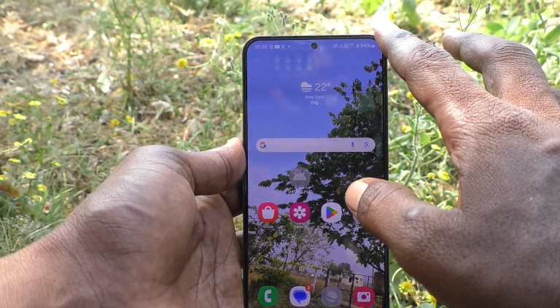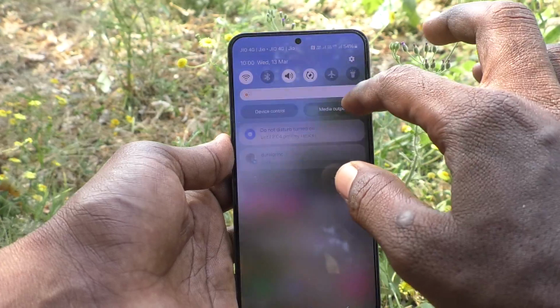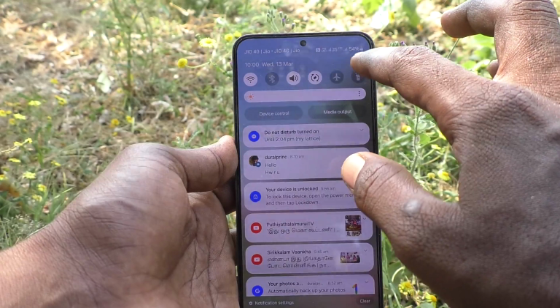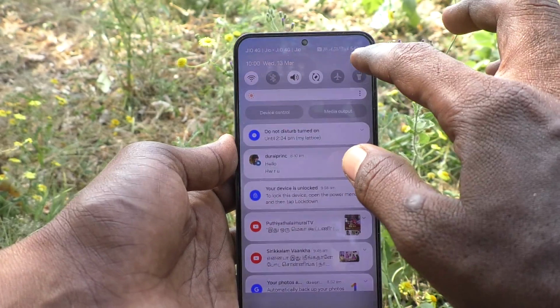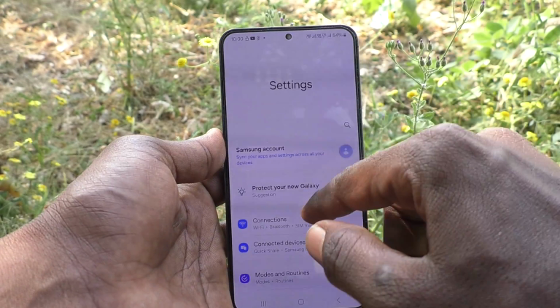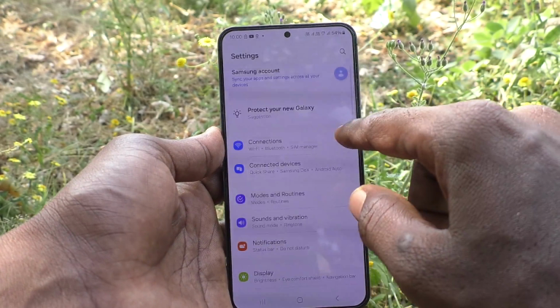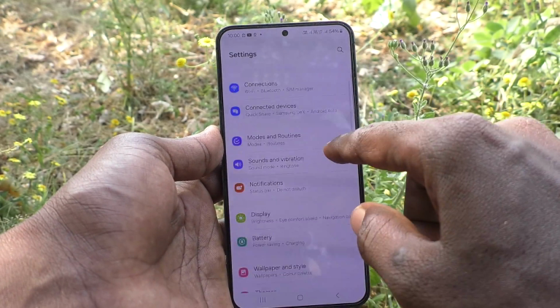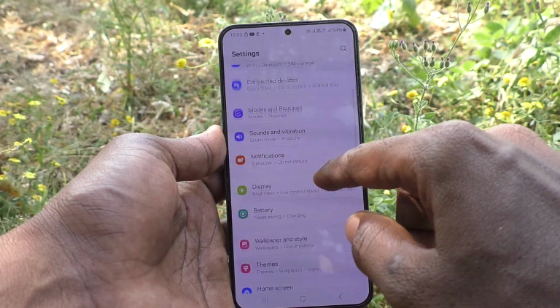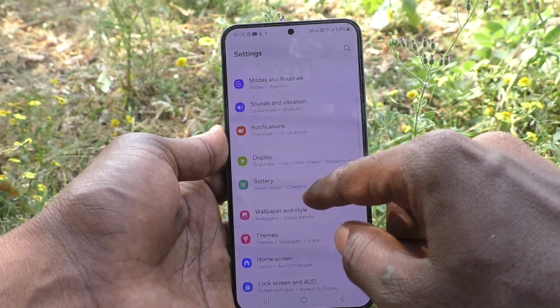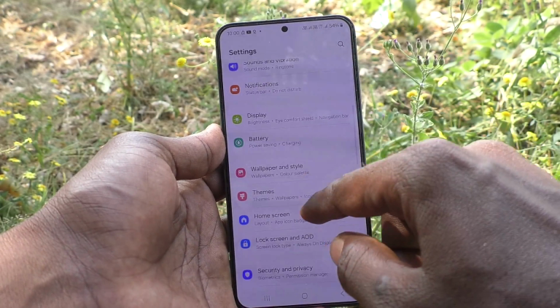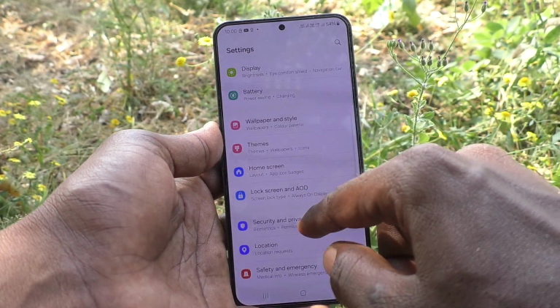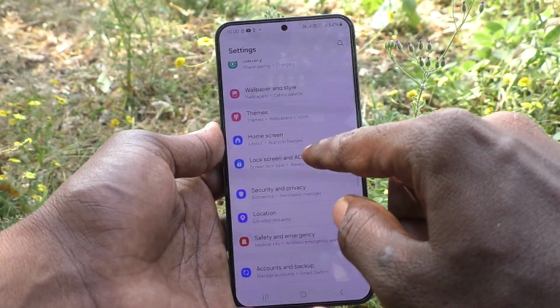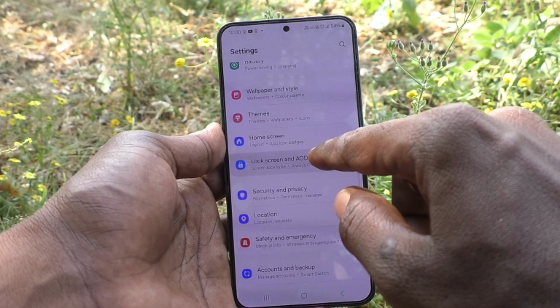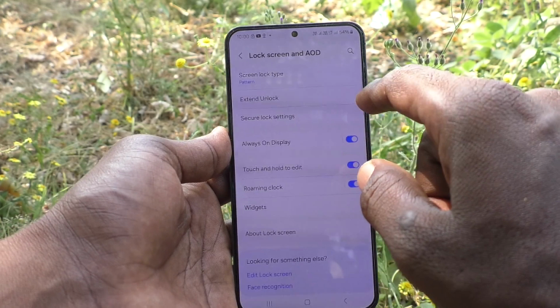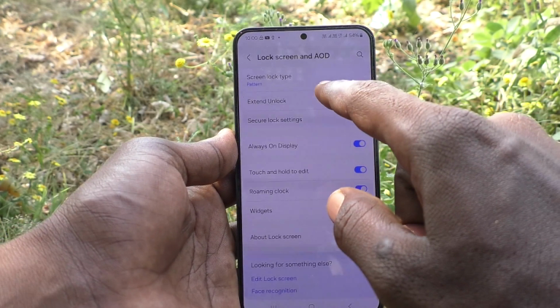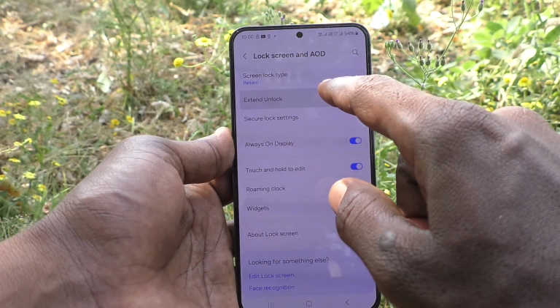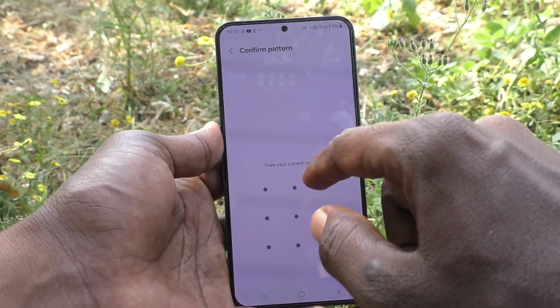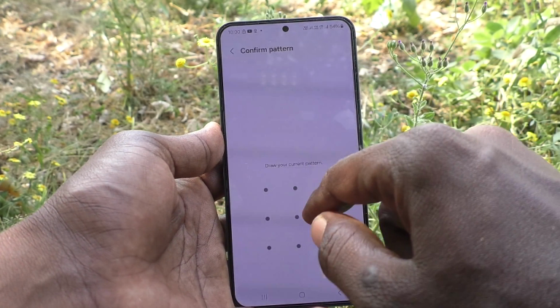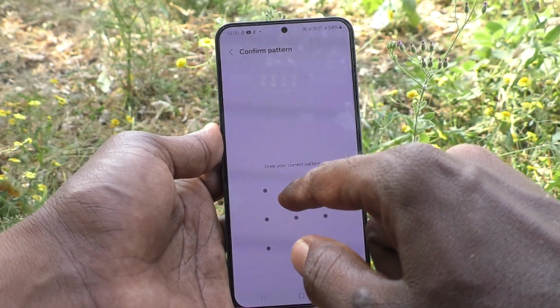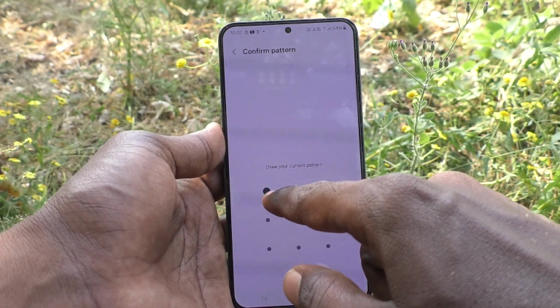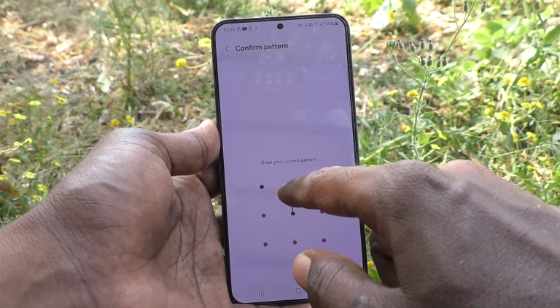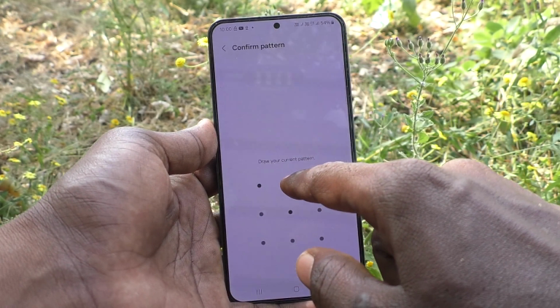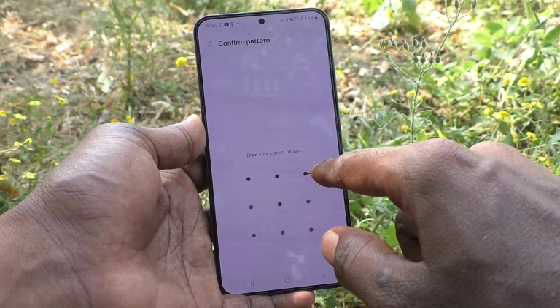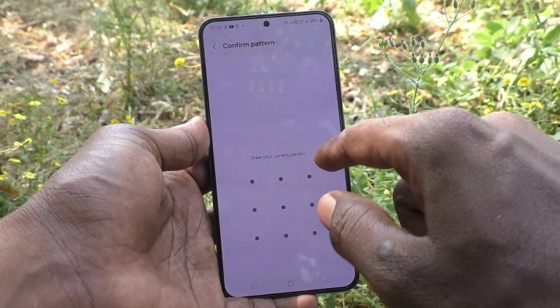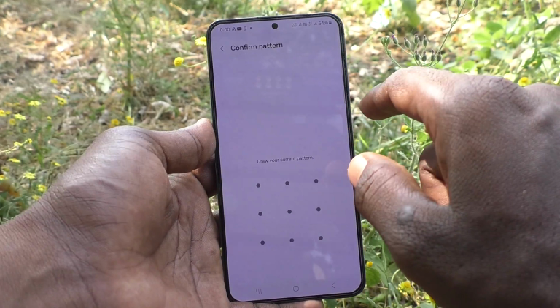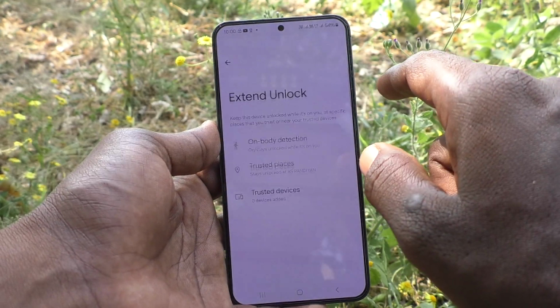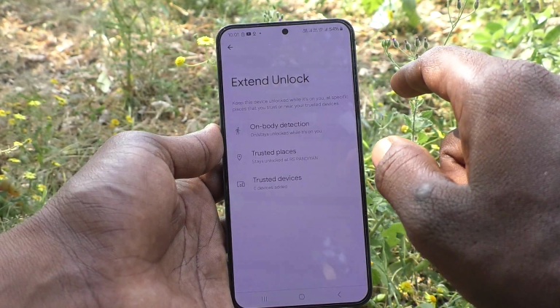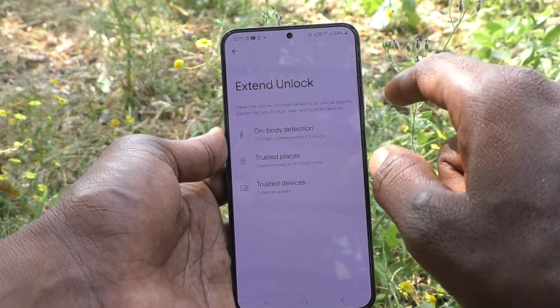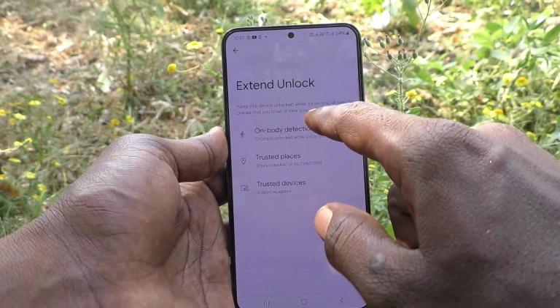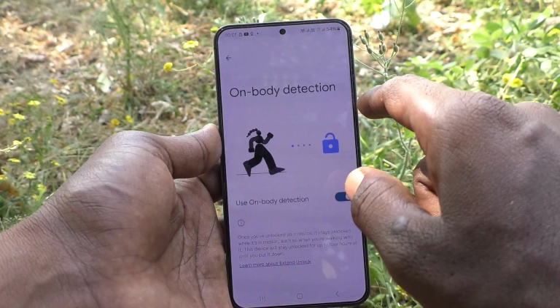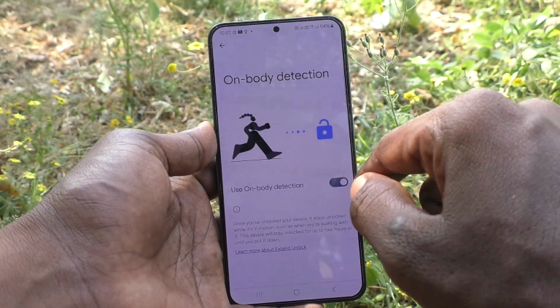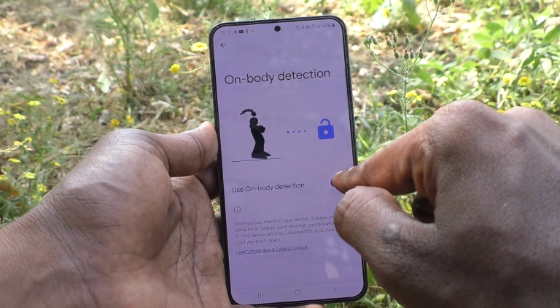First of all, go to the Settings of your phone, then go to Lock Screen and AOD, and go to External Unlock. Draw your current pattern for authentication and confirmation.